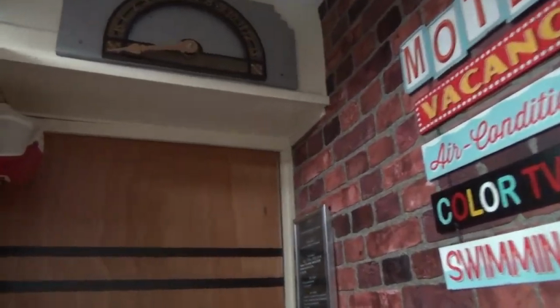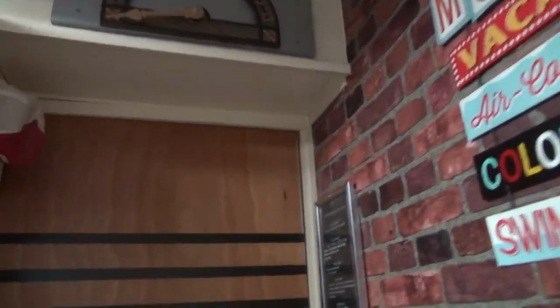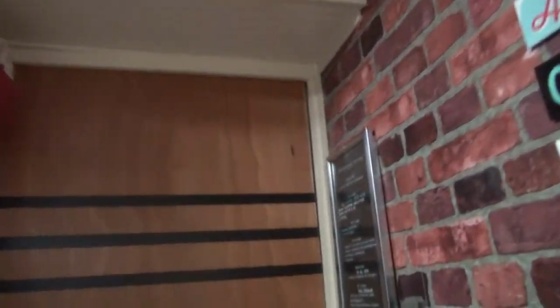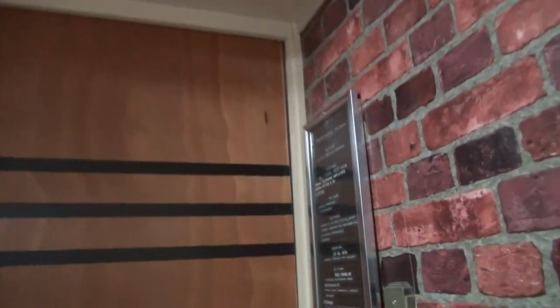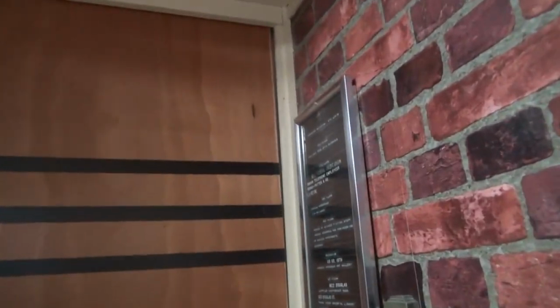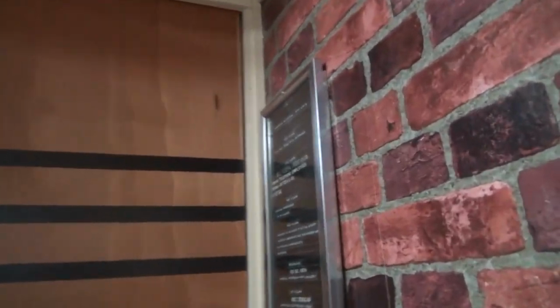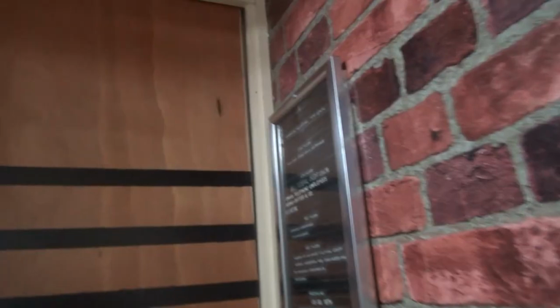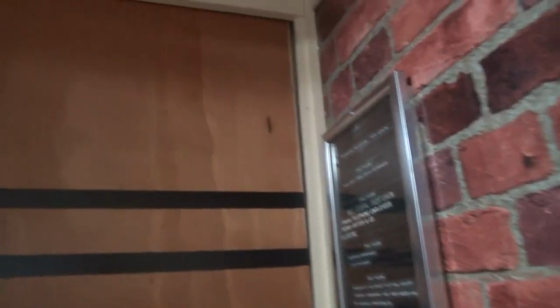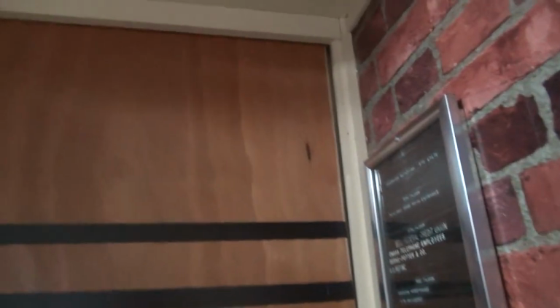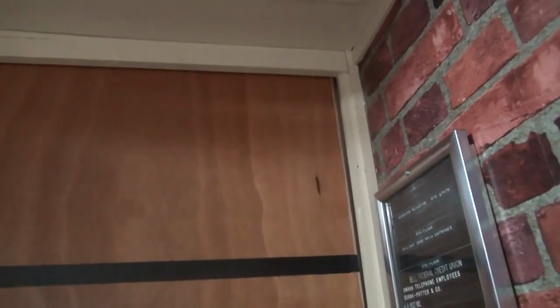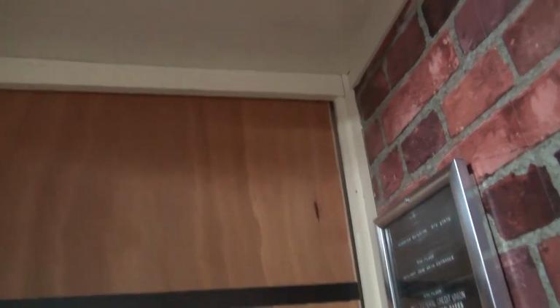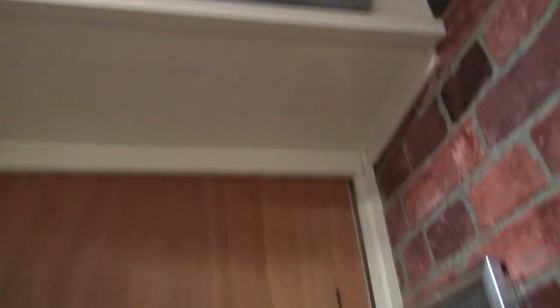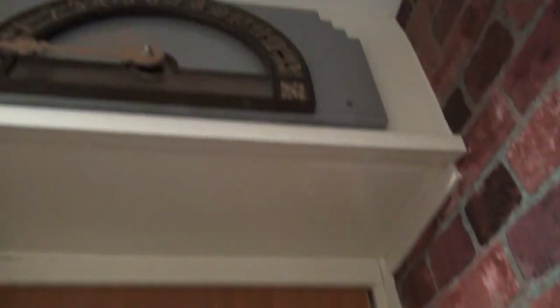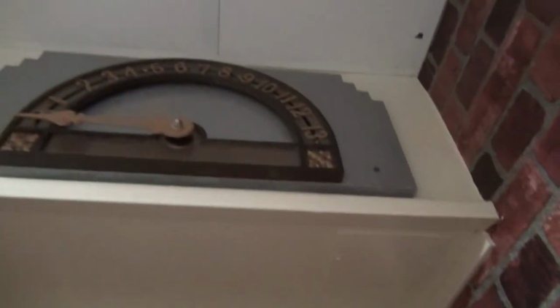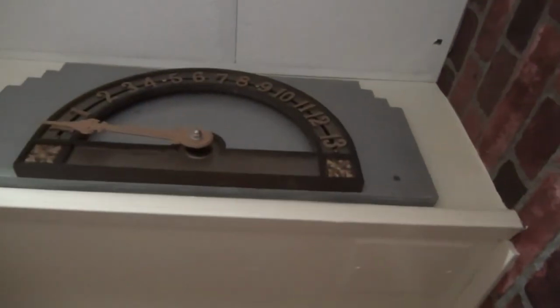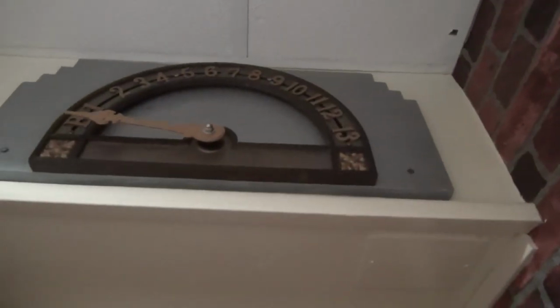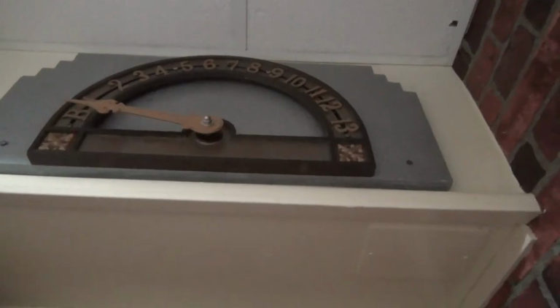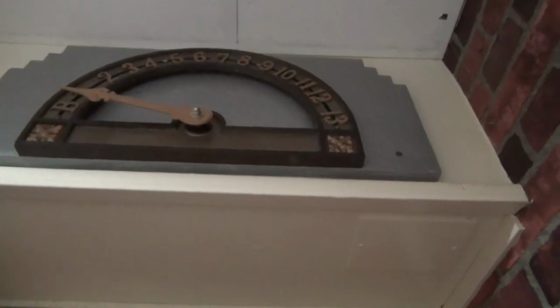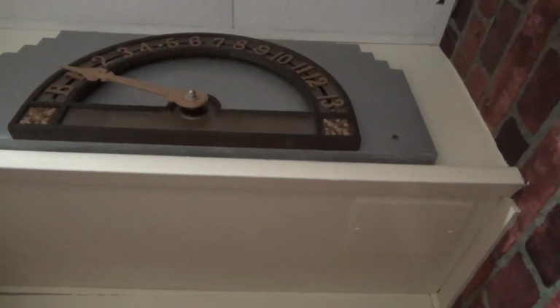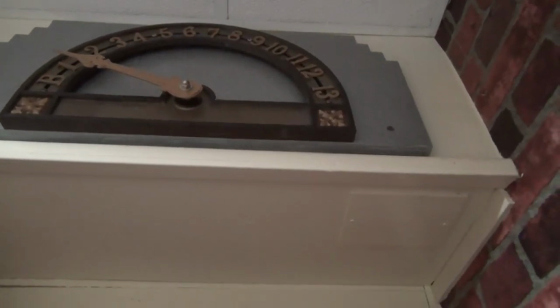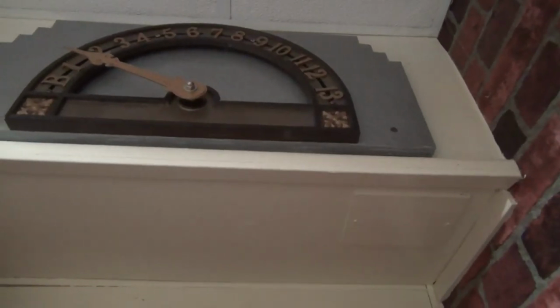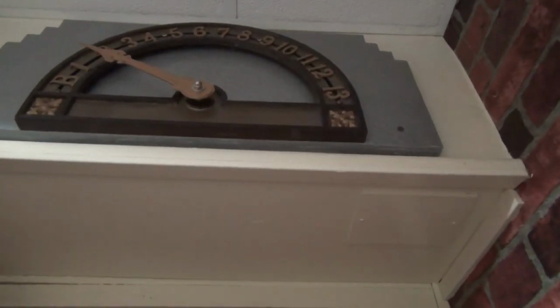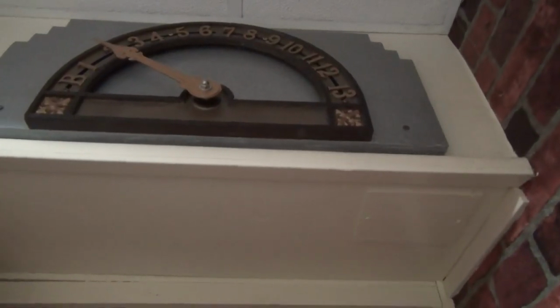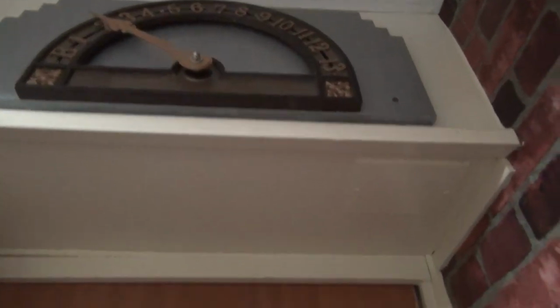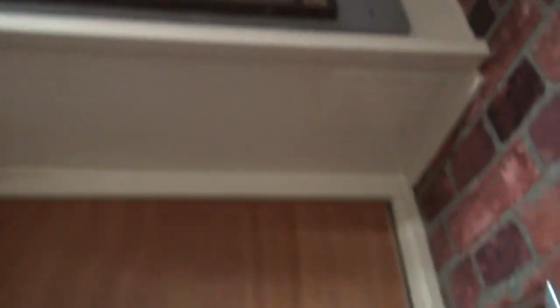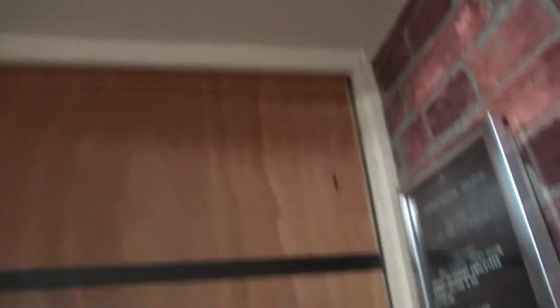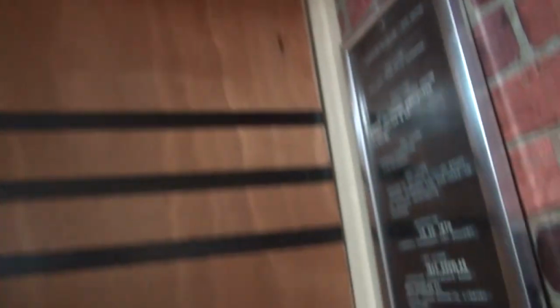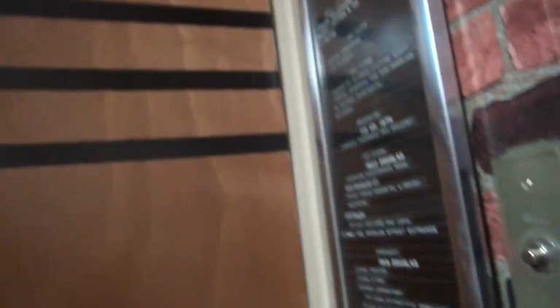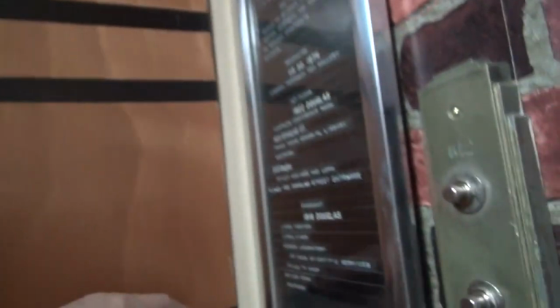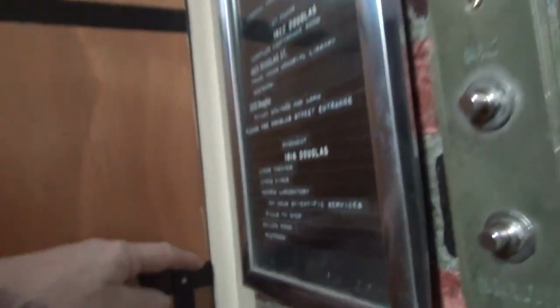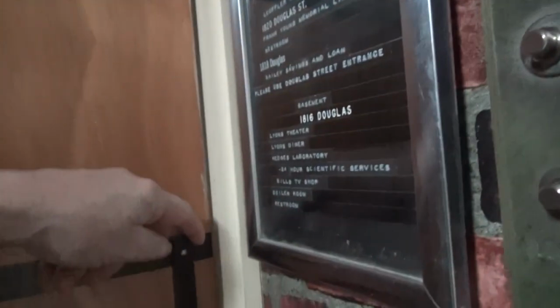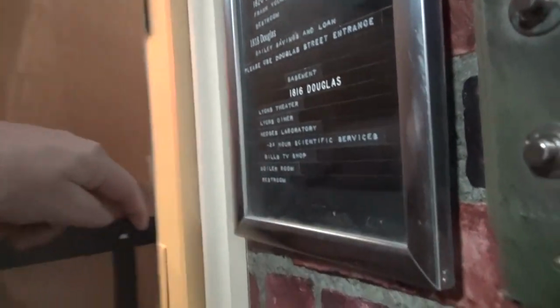Through this door, disguised as an elevator, is my inner sanctum, my Jupiter 2 spaceship. Although it's a little compressed to fit it all into this room.